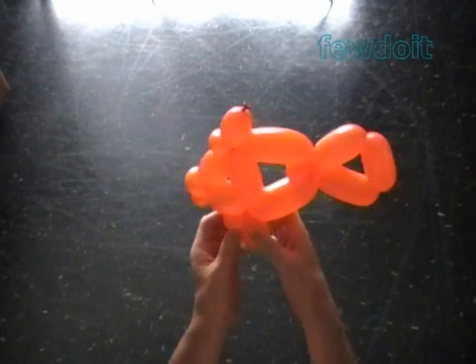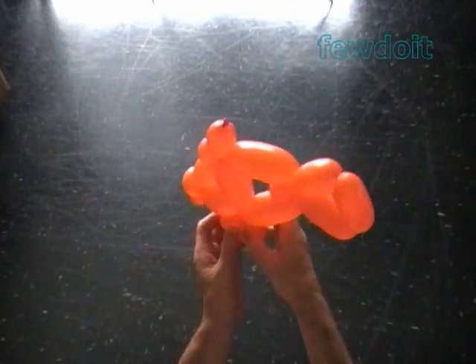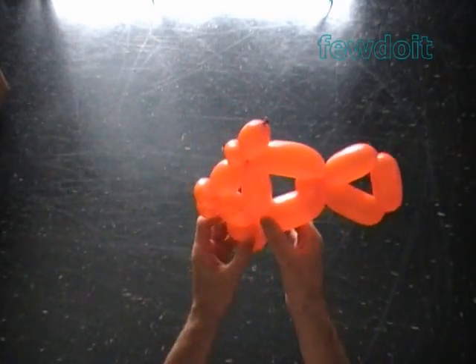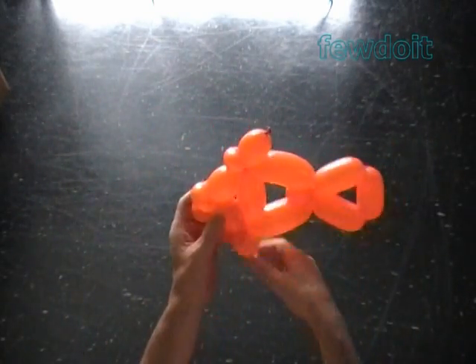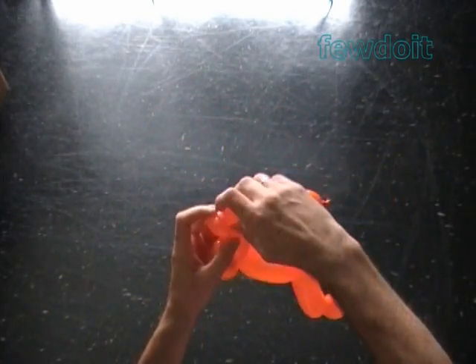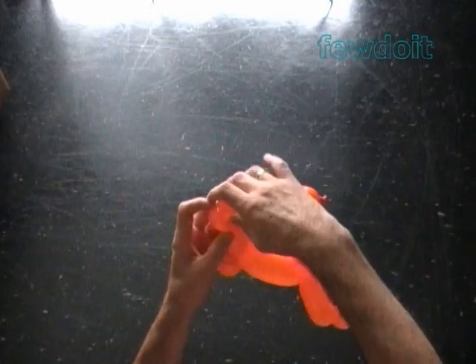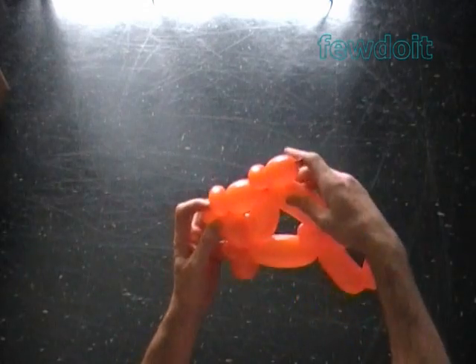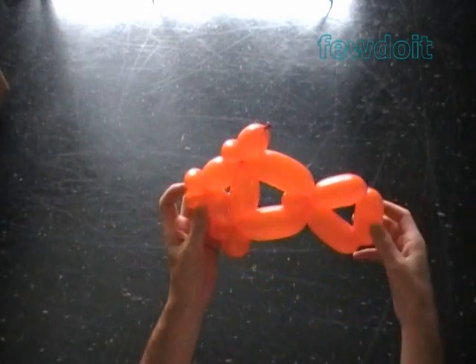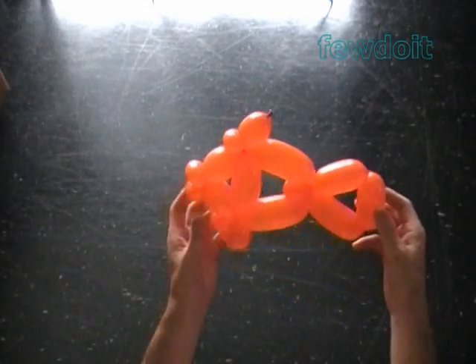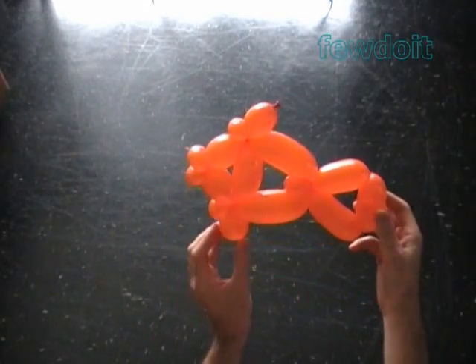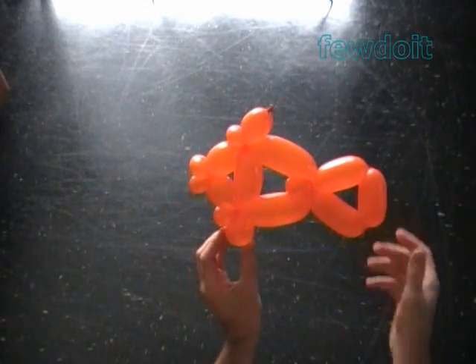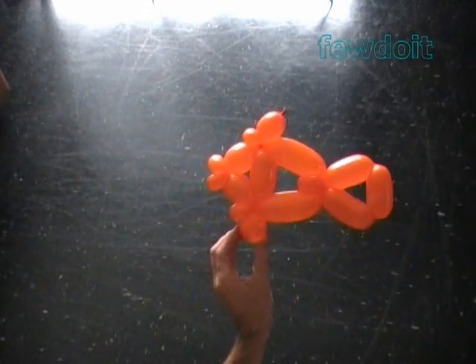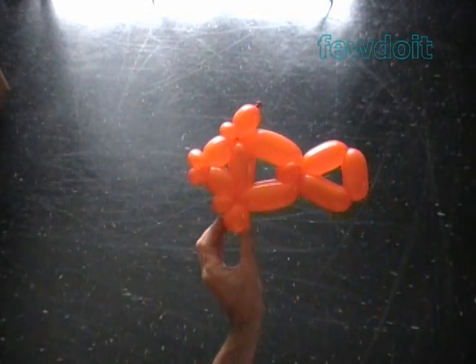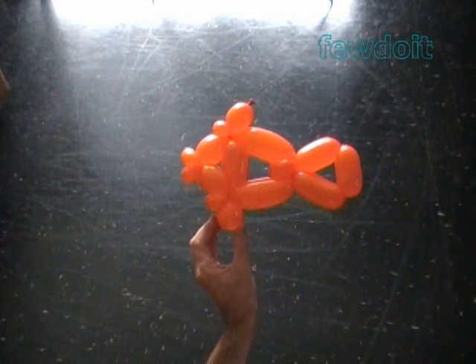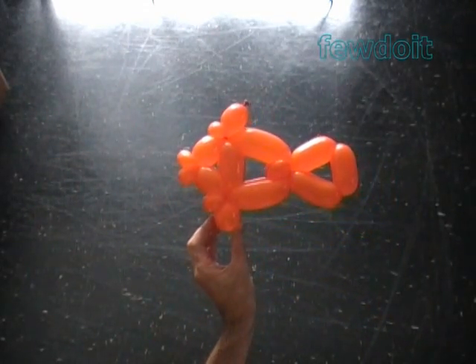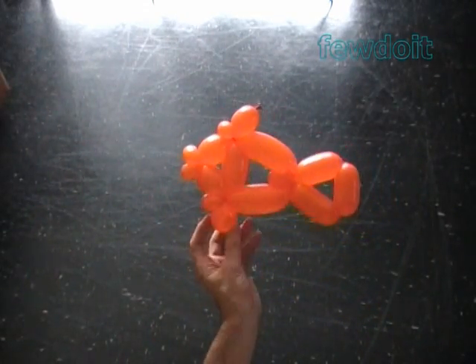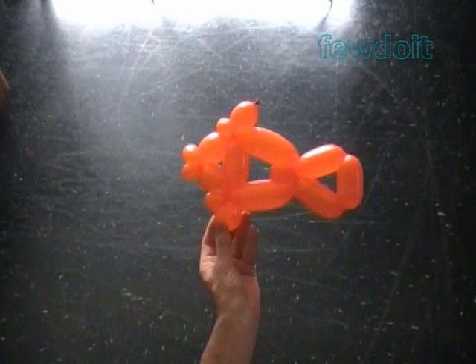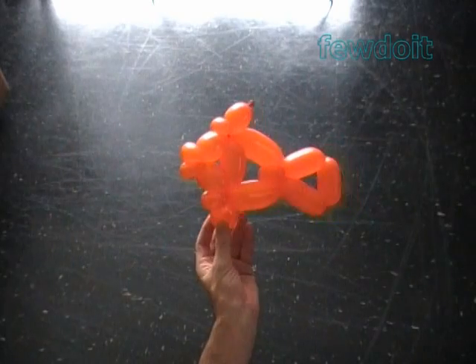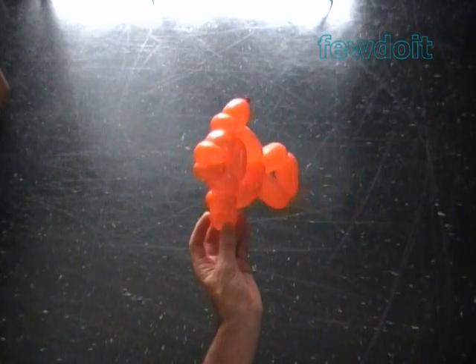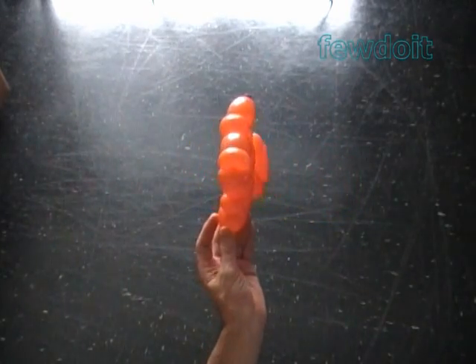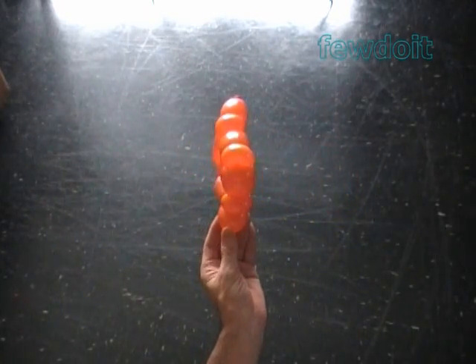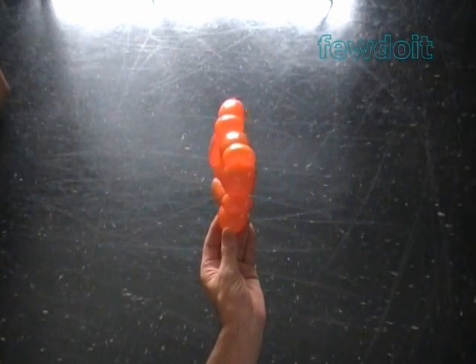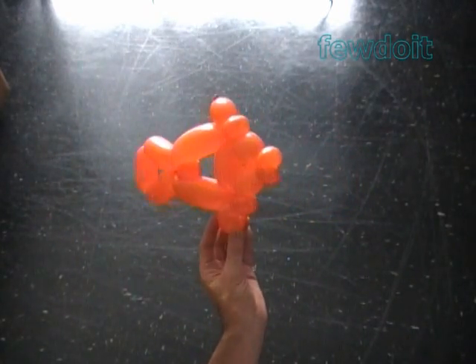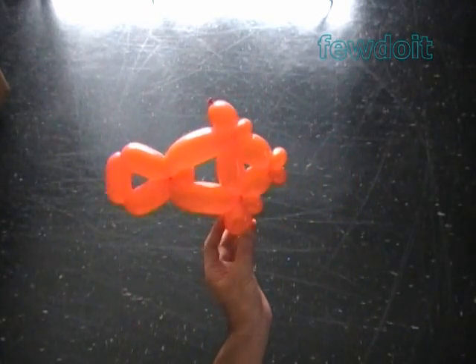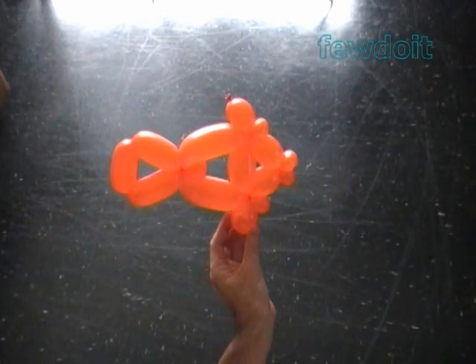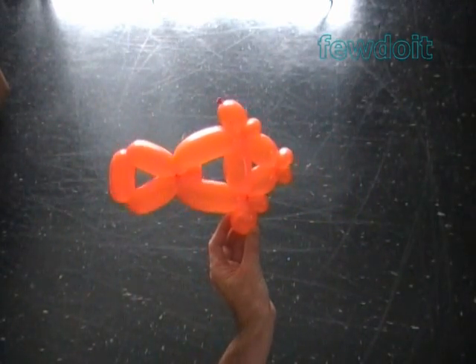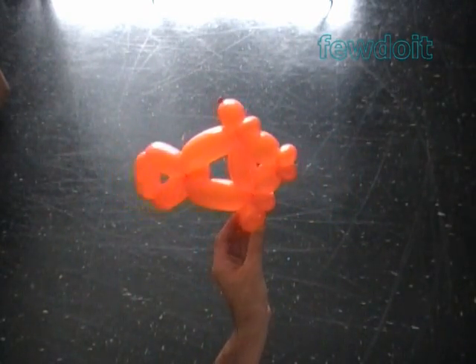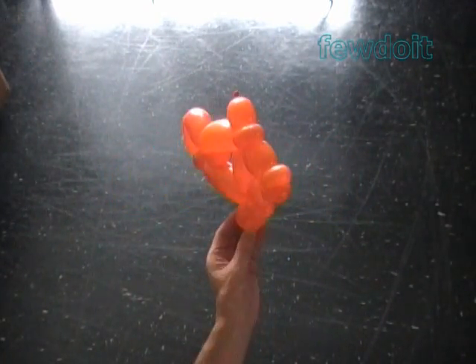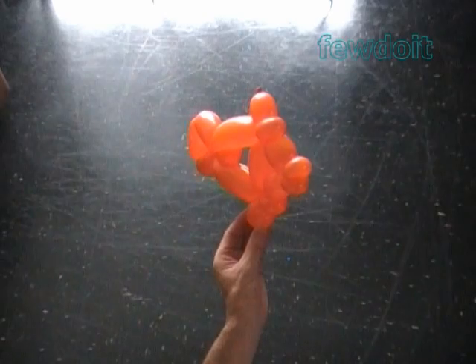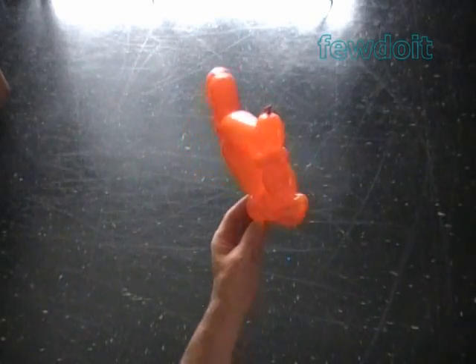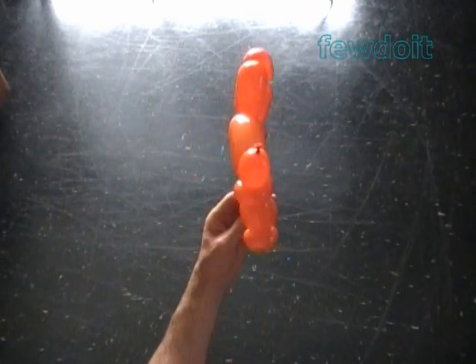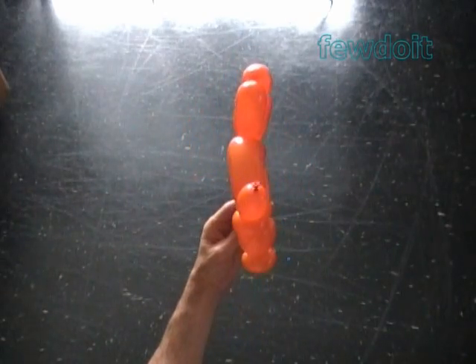Let's fix all bubbles in proper positions. Congratulations! We have made one balloon fish. The fish looks exactly the same from top or from the bottom. Here's the top view.